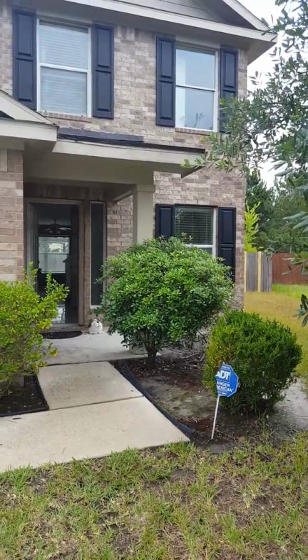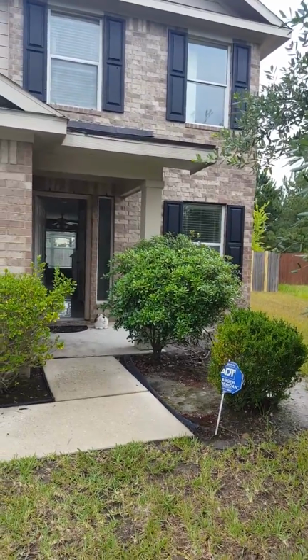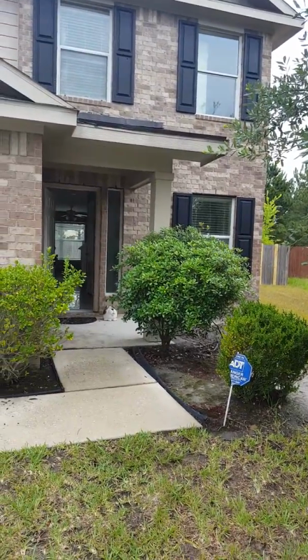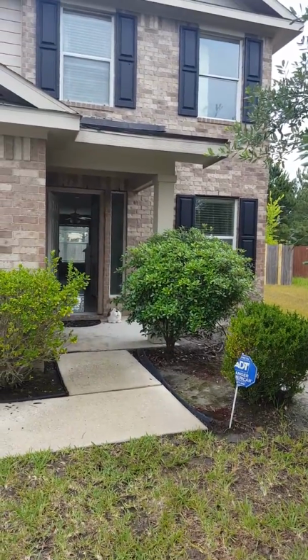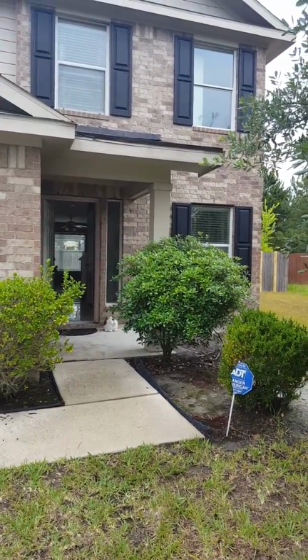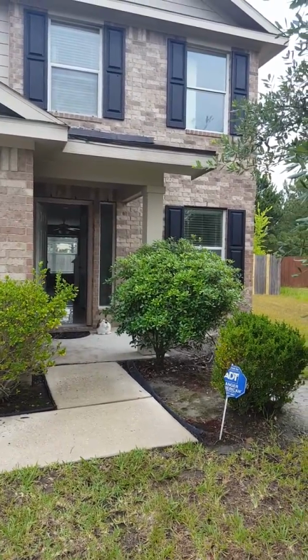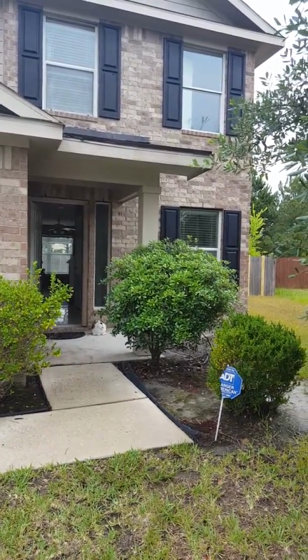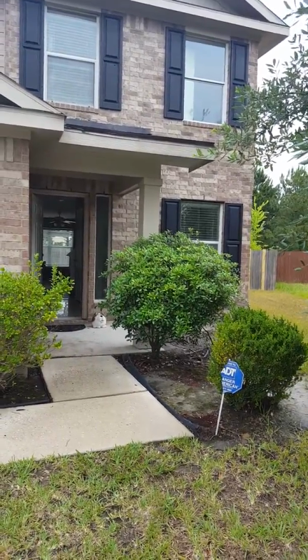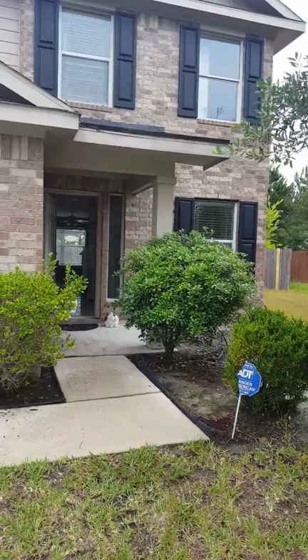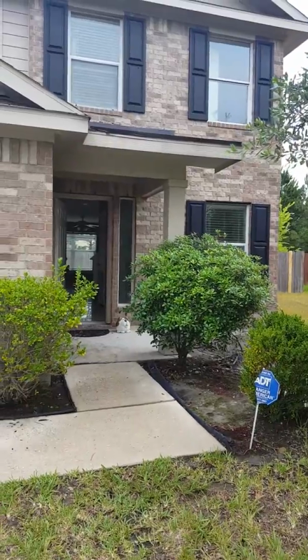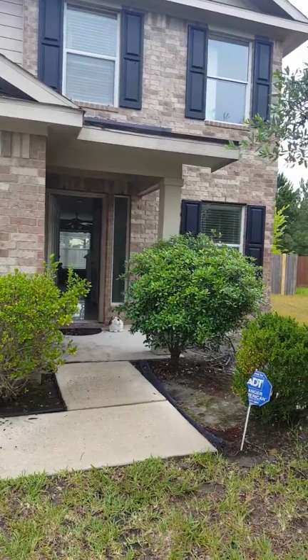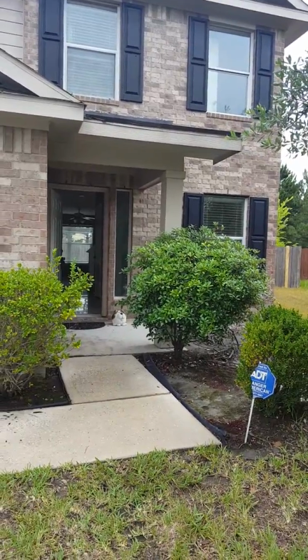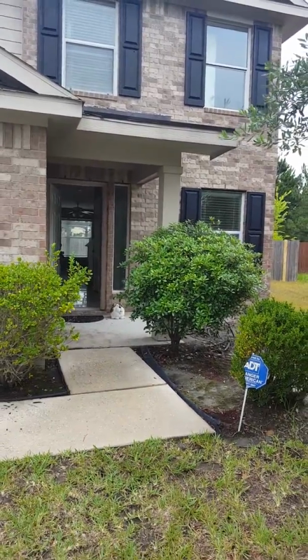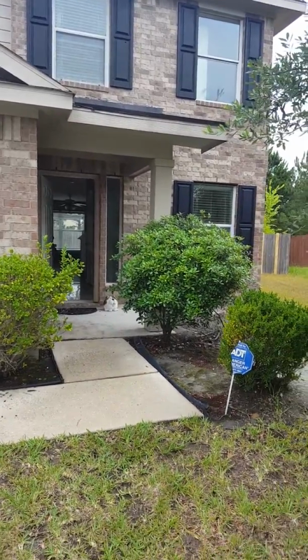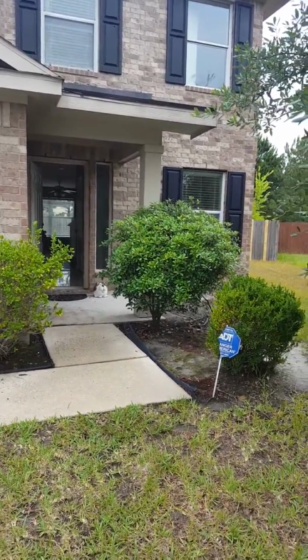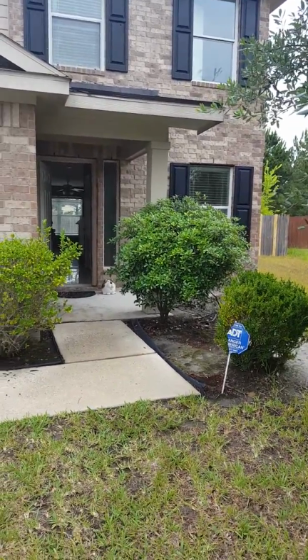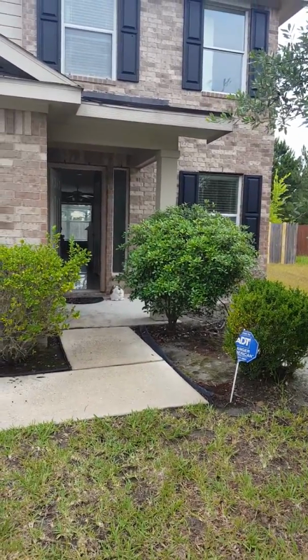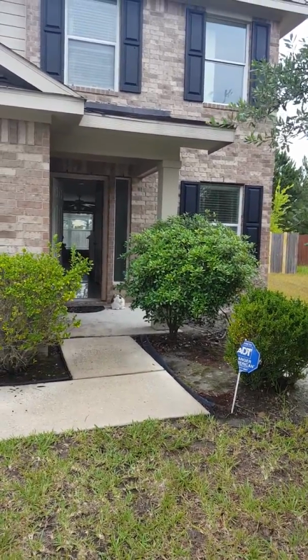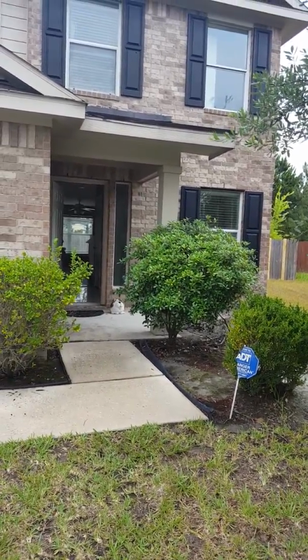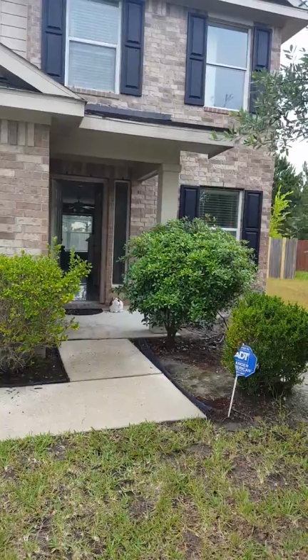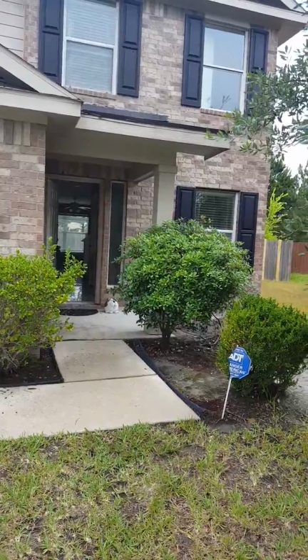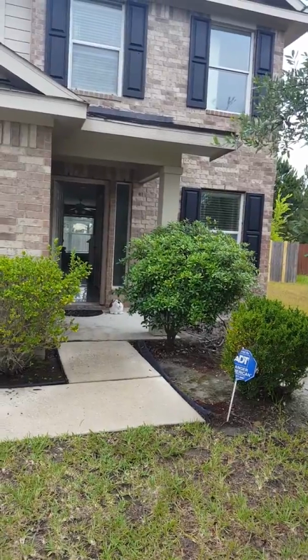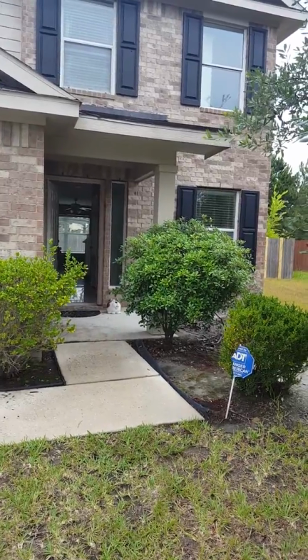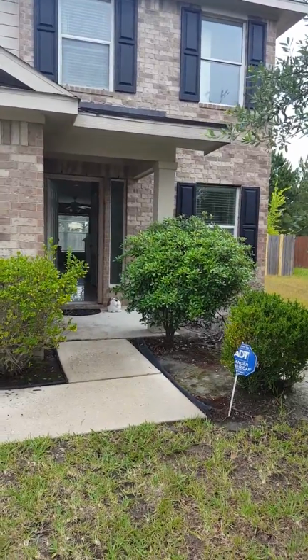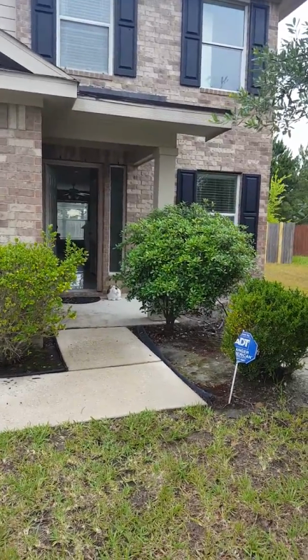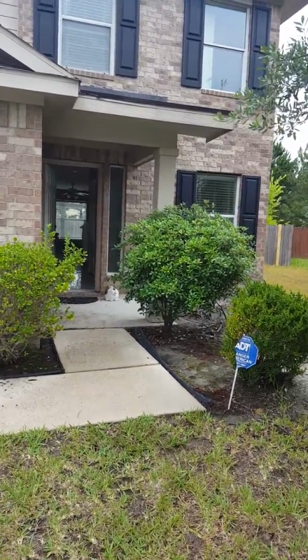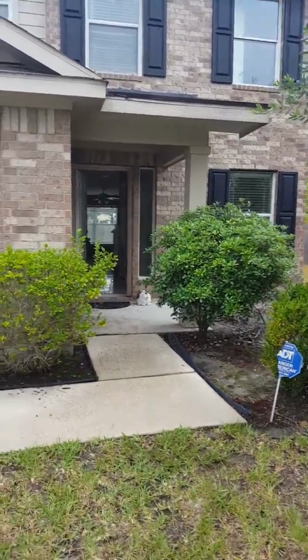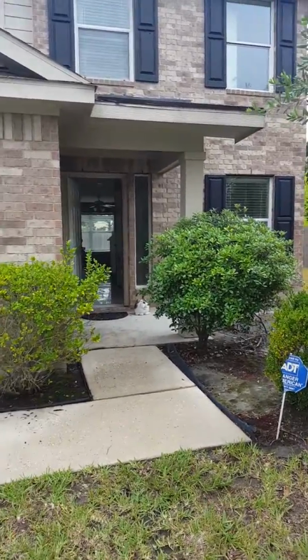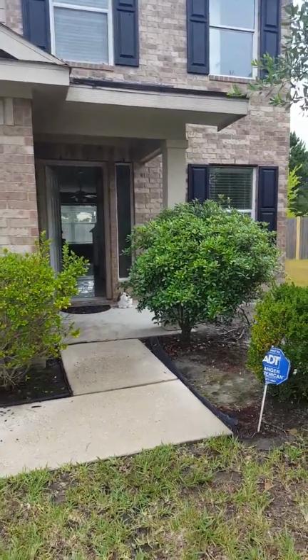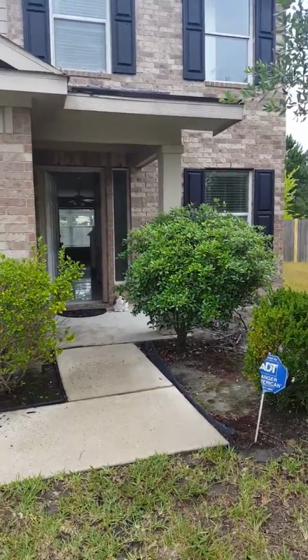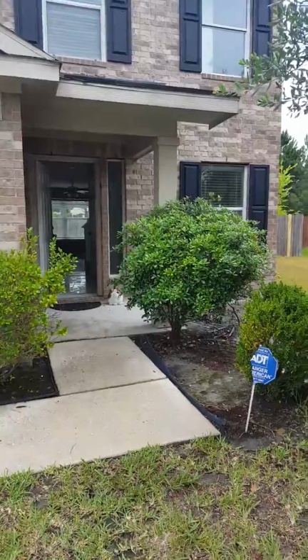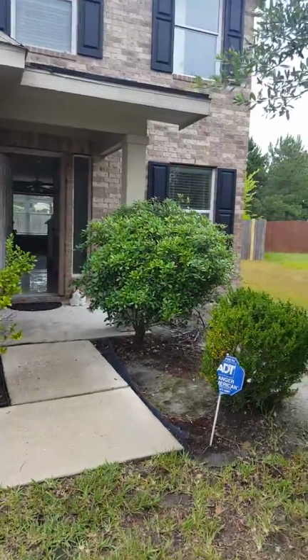I am going to give you a quick tour of a three-bedroom, two-and-a-half bath rental at 20706 West Grove Dale Drive. I am out in the Aldean area. Aldean ISD is the school district out here.